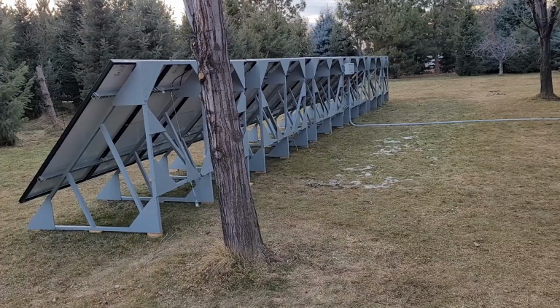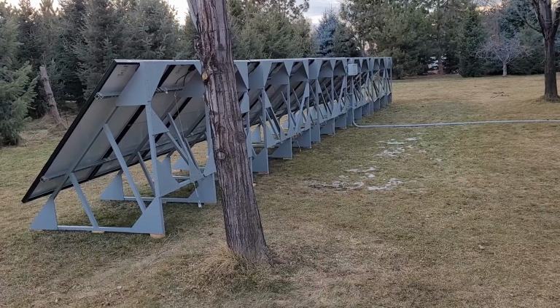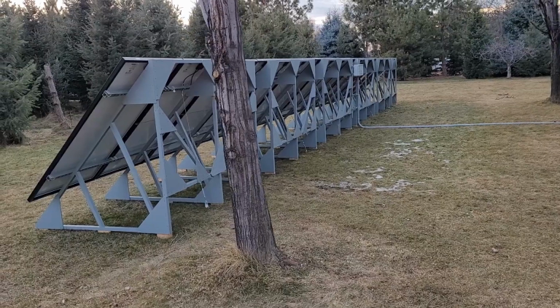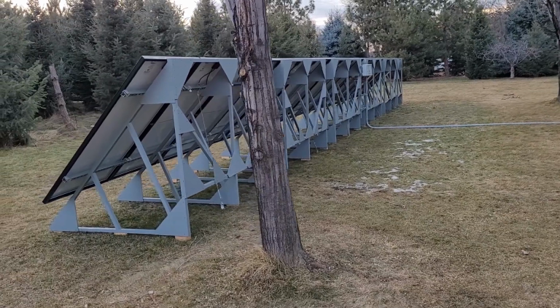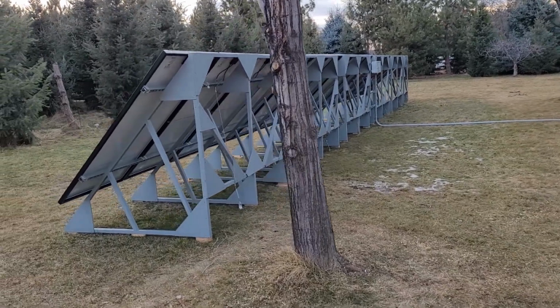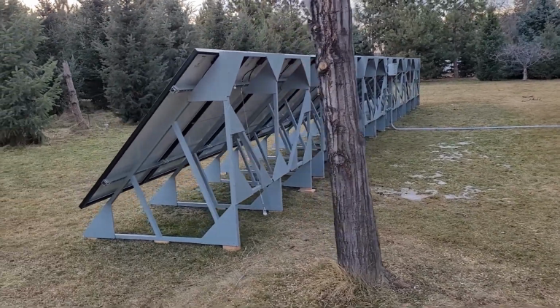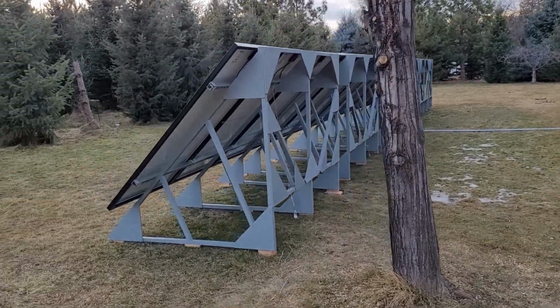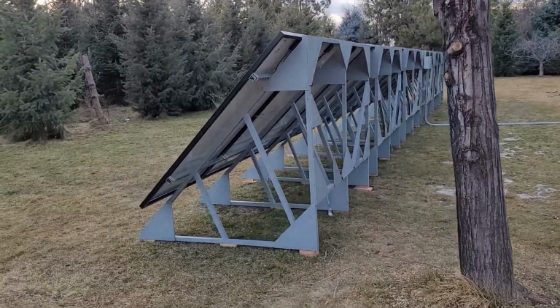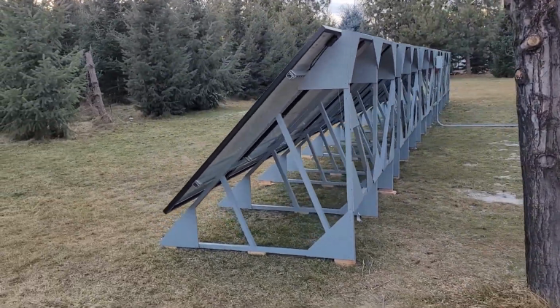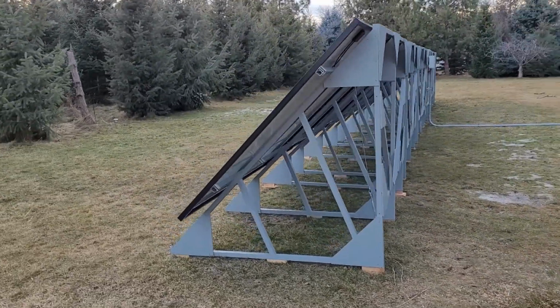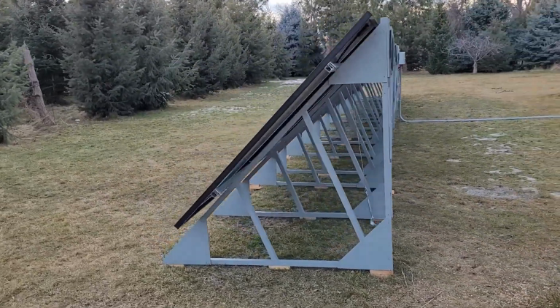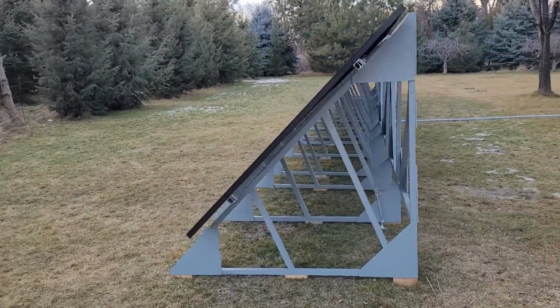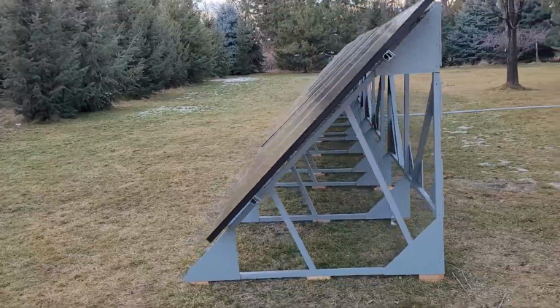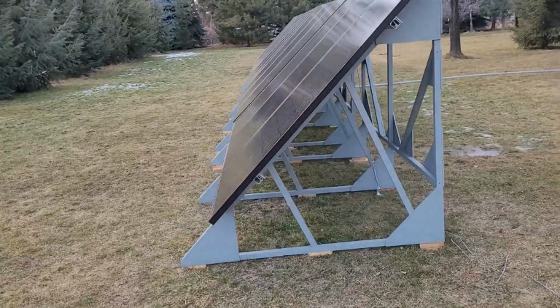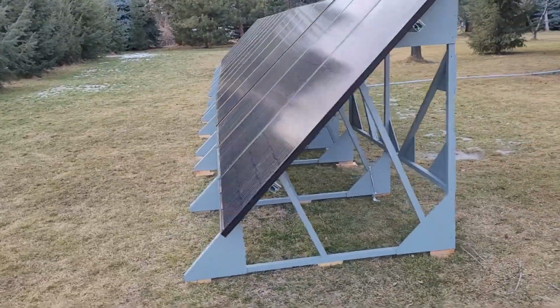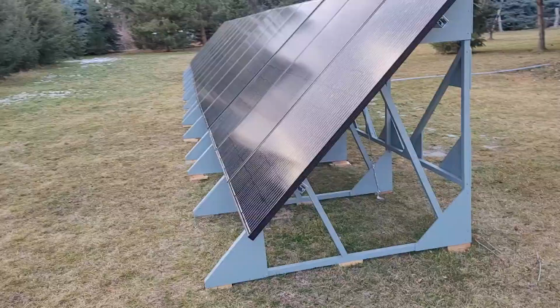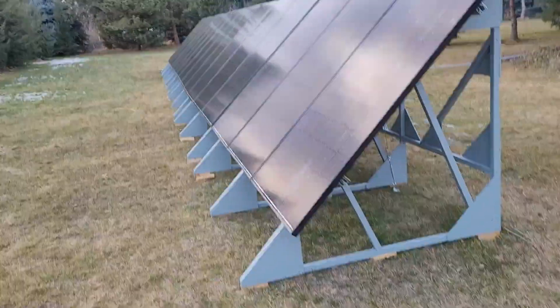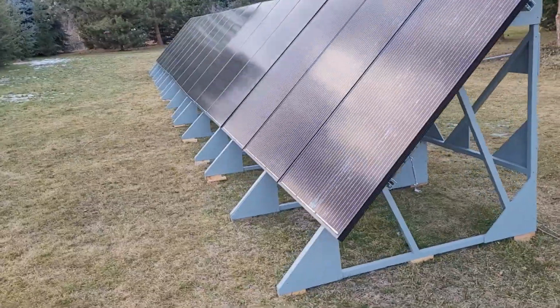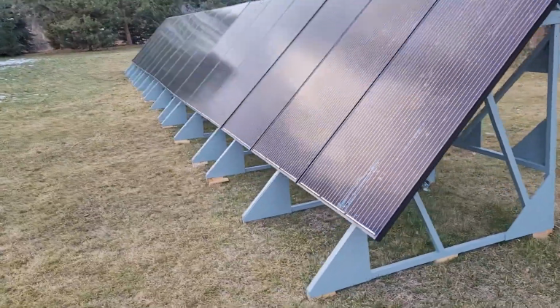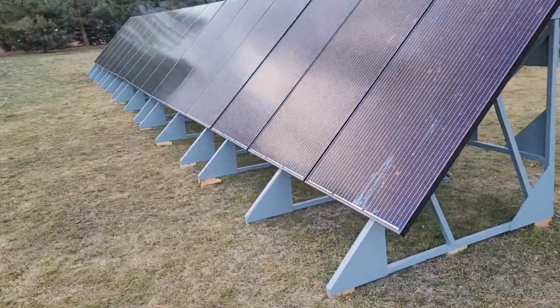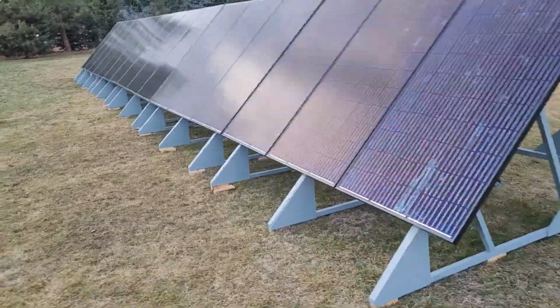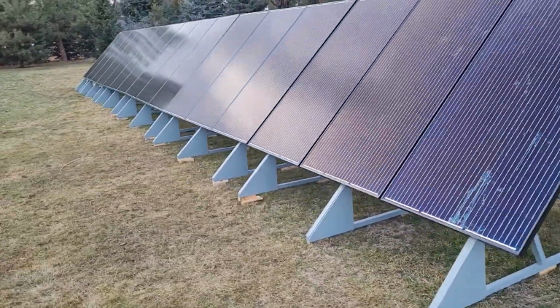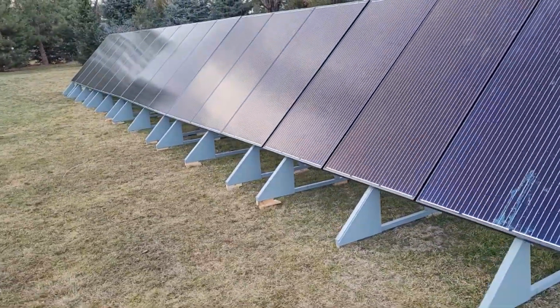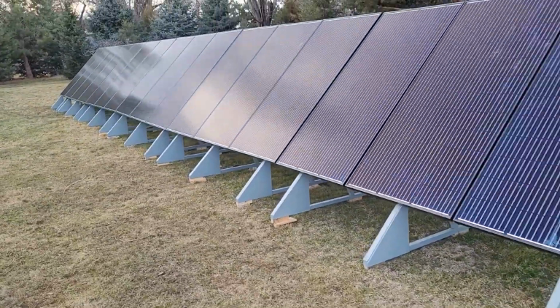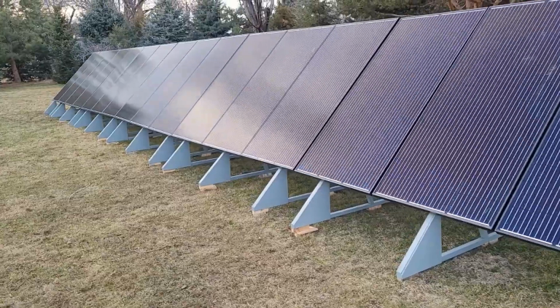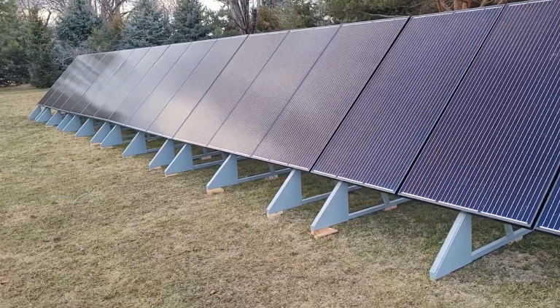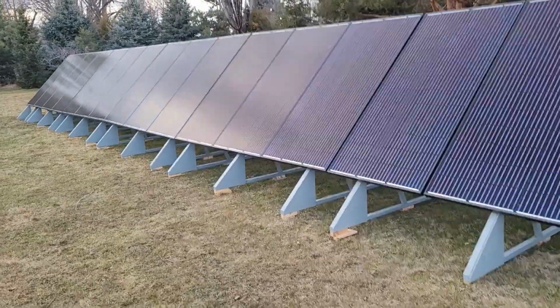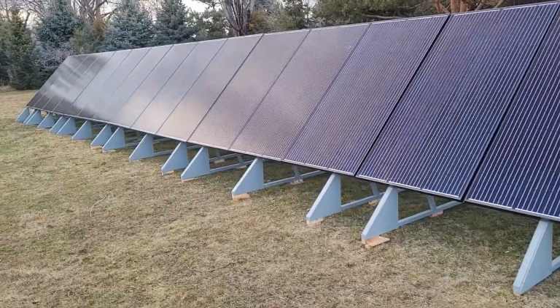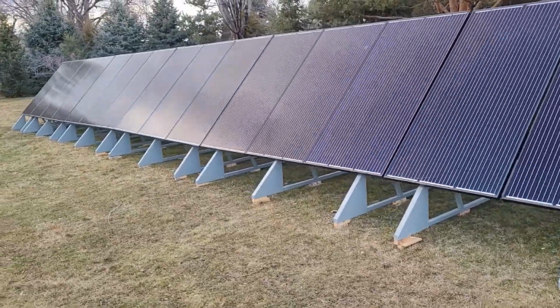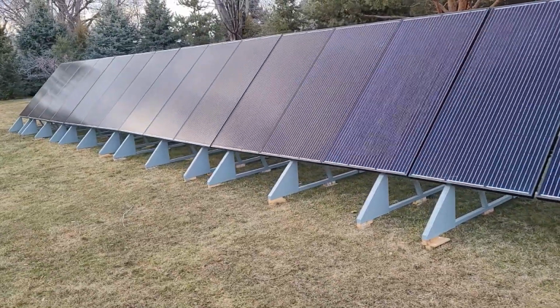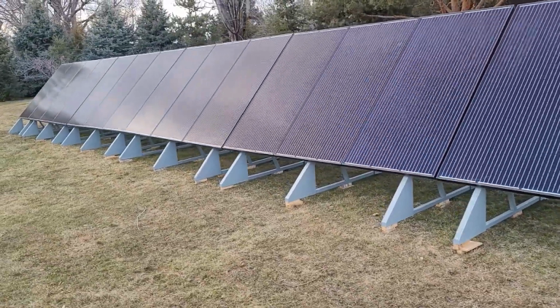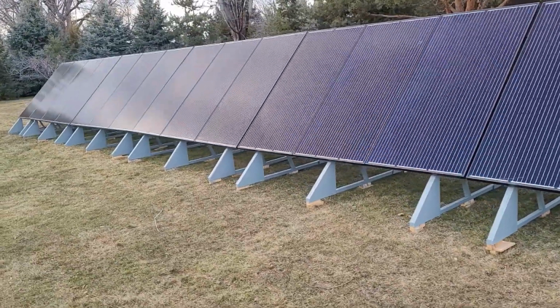This will be a quick tour of my solar system that I currently have in my backyard in Boise, but we'll hopefully be moving it up to our property in northern Idaho this summer, which will be completely off-grid.